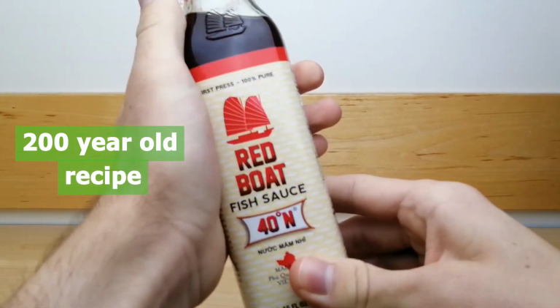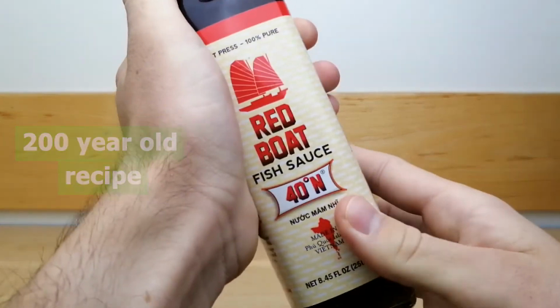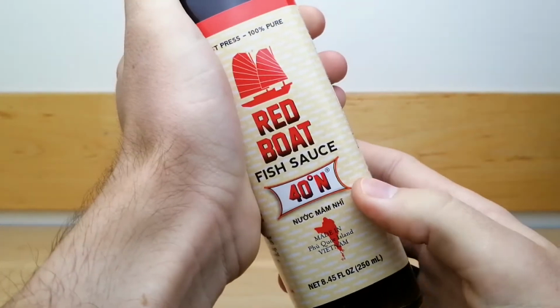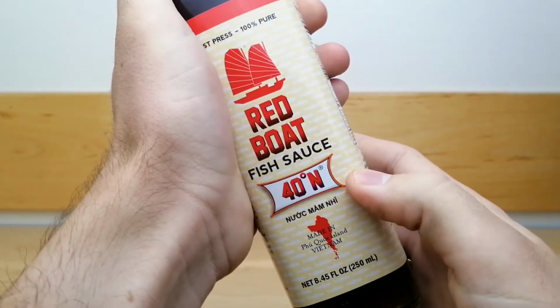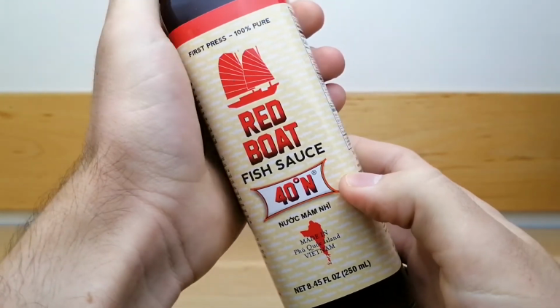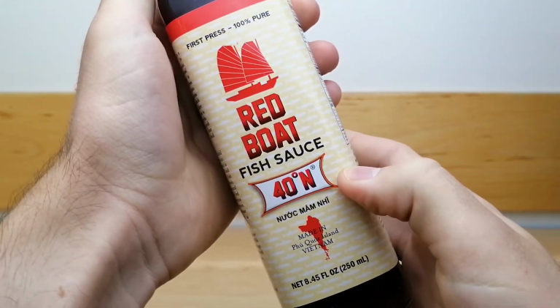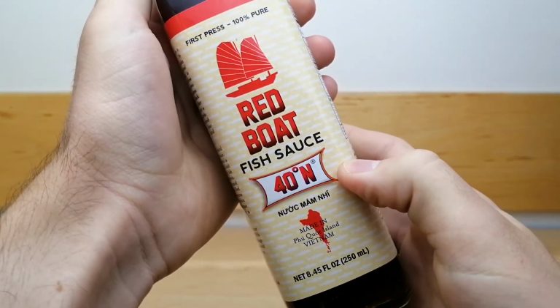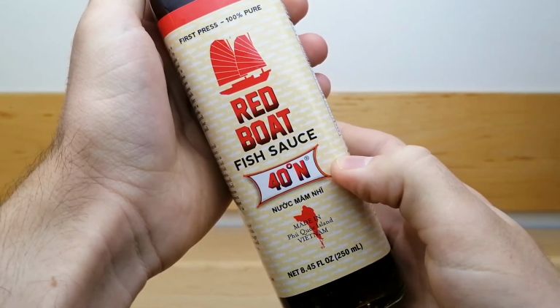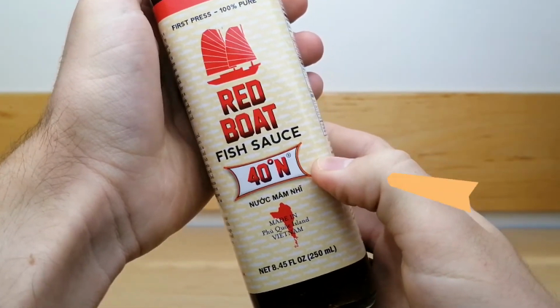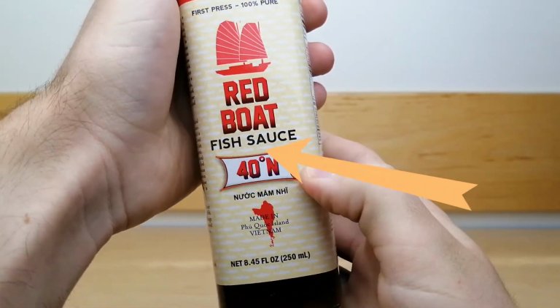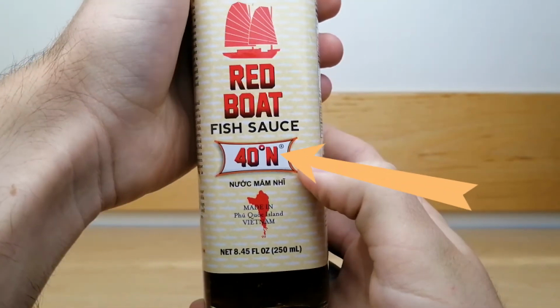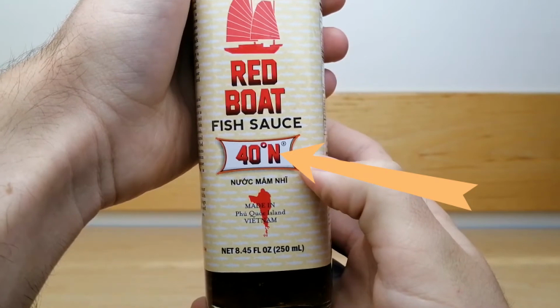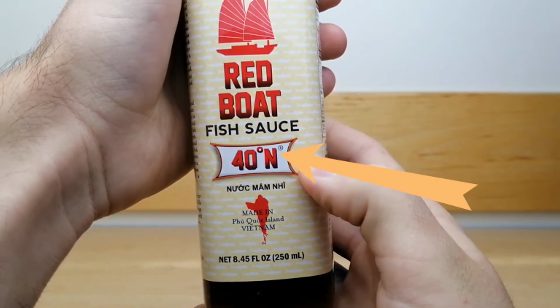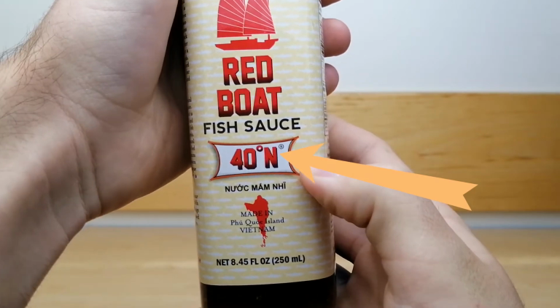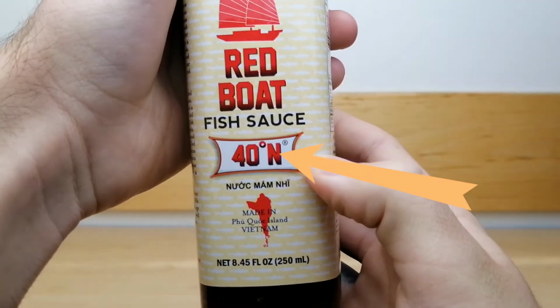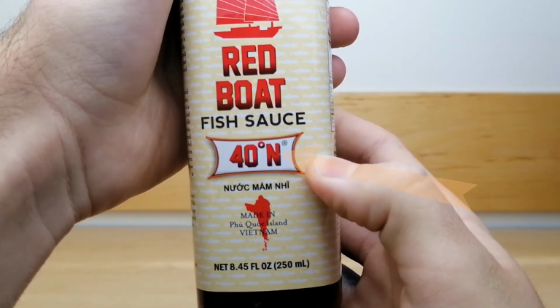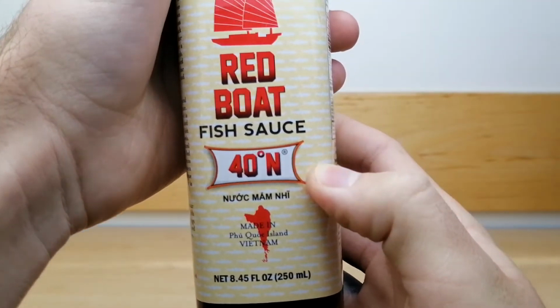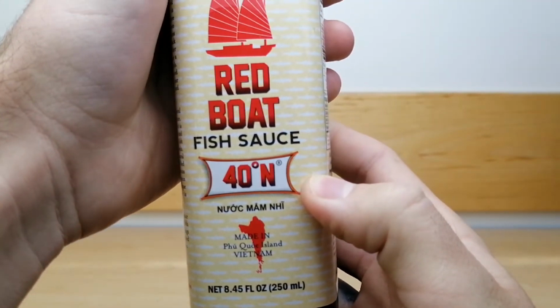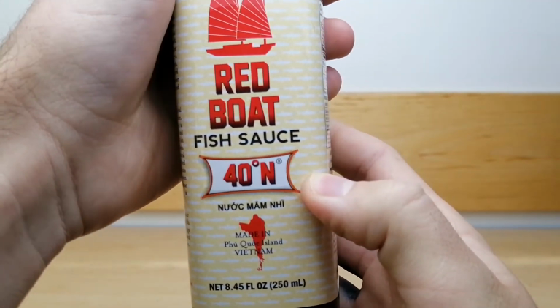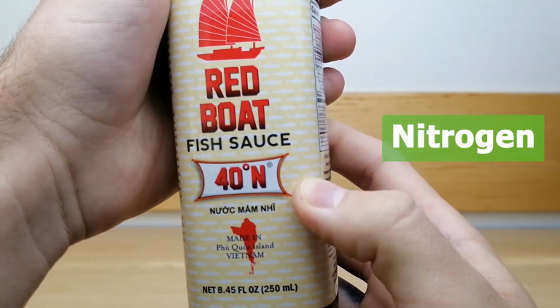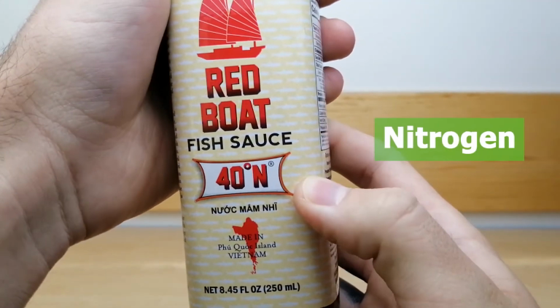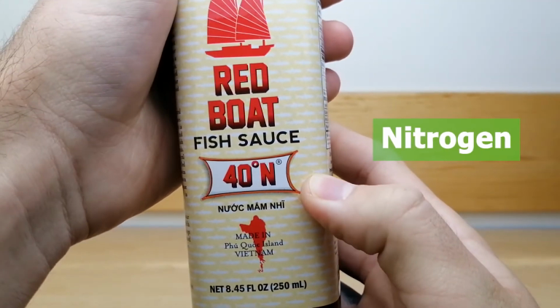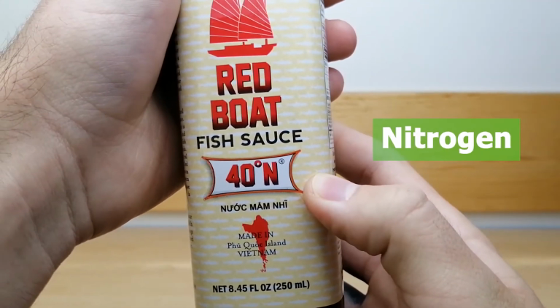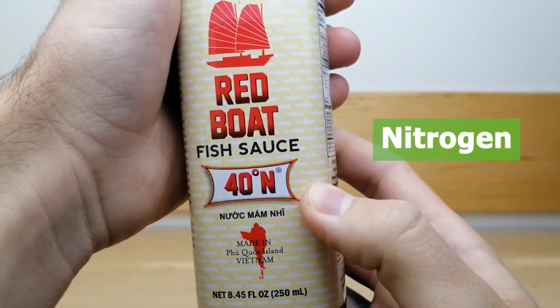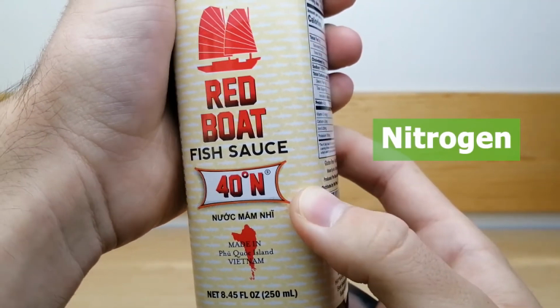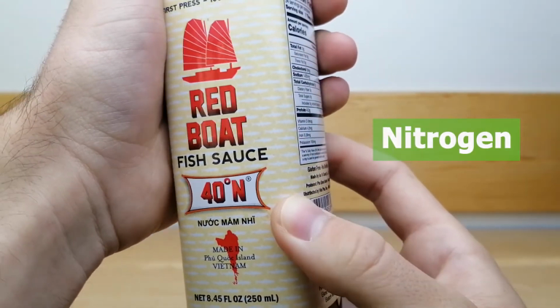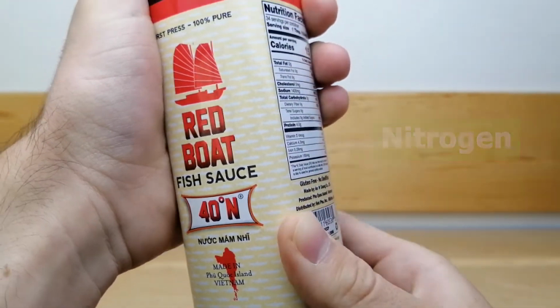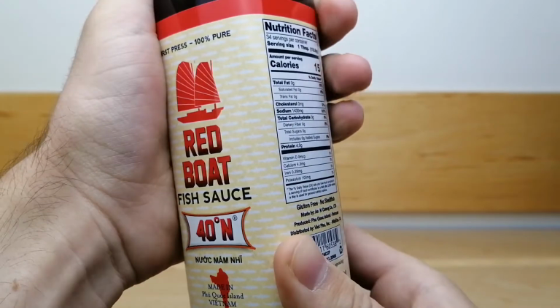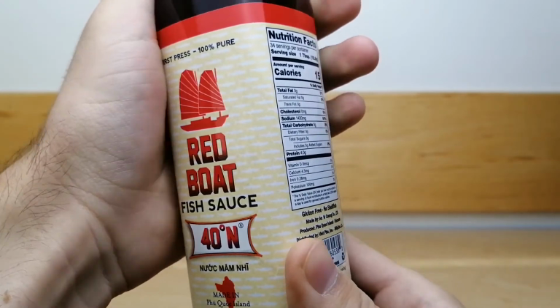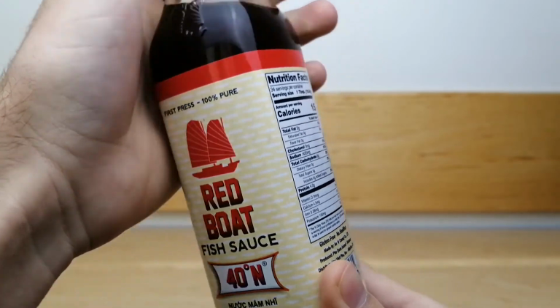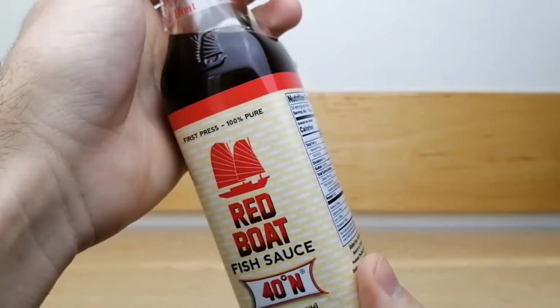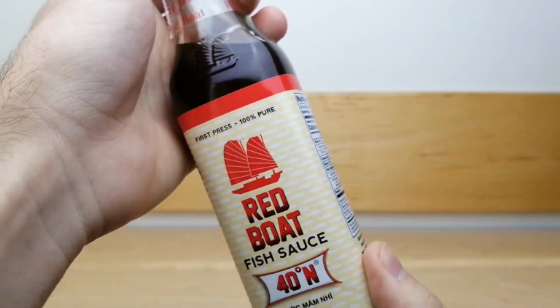On the bottle, you will see it is marked 40 degrees N. This indicates the amount of nitrogen per liter and is a measure of the sauce's intensity.